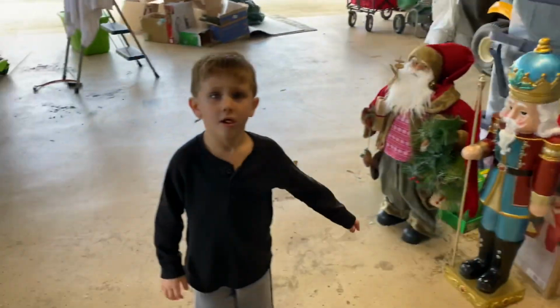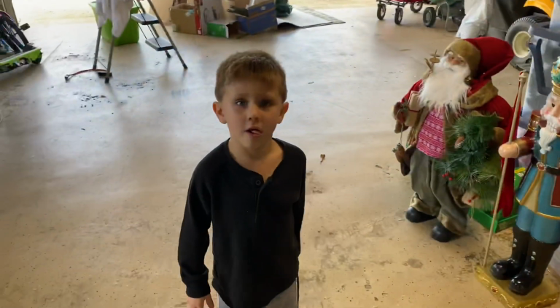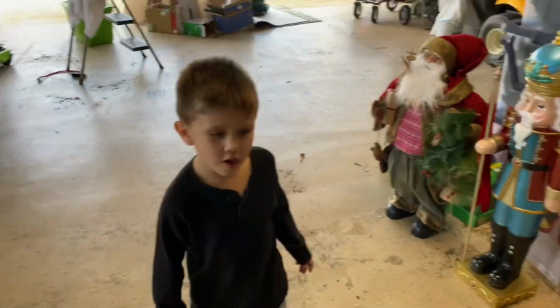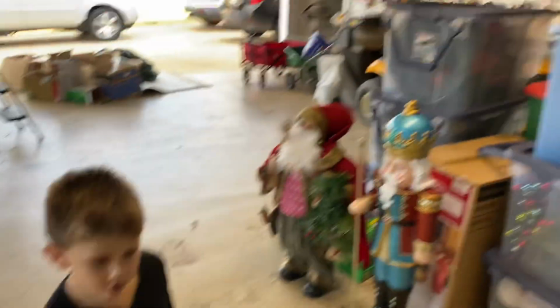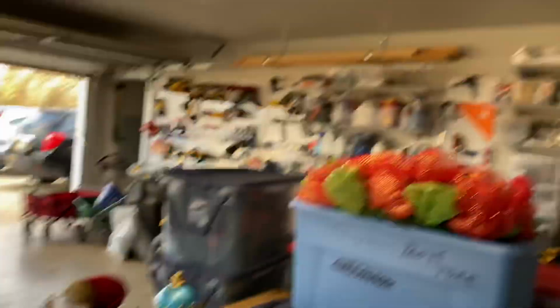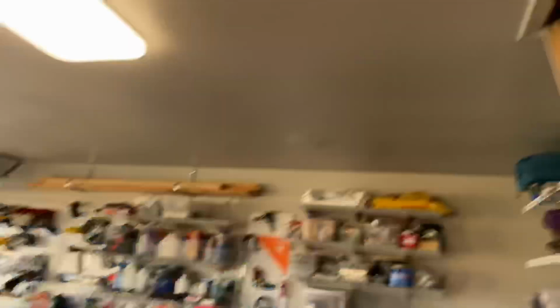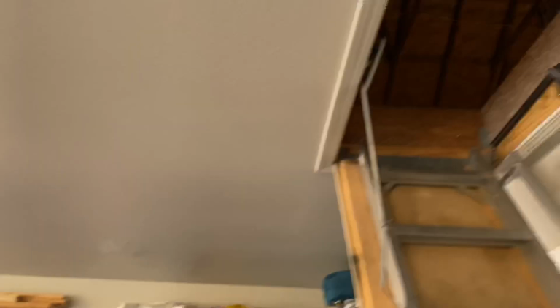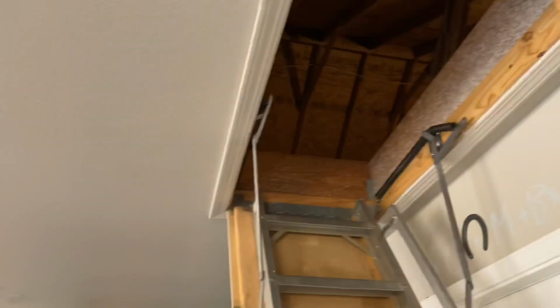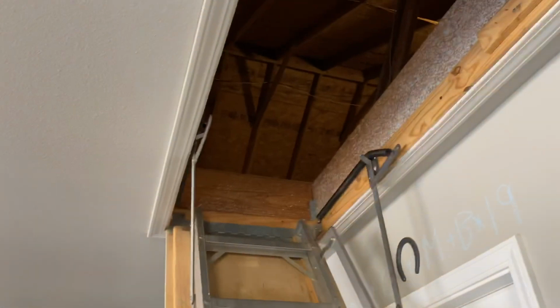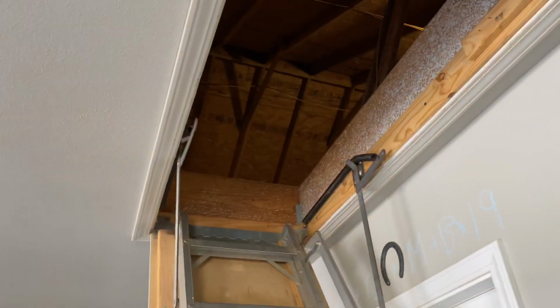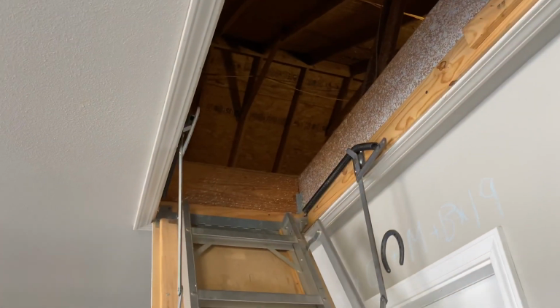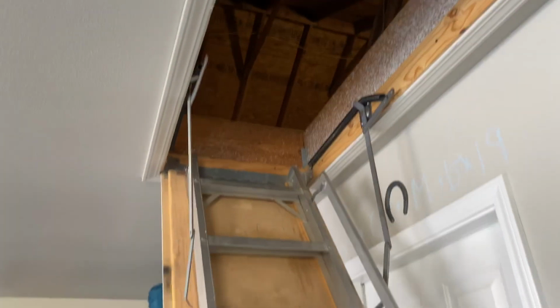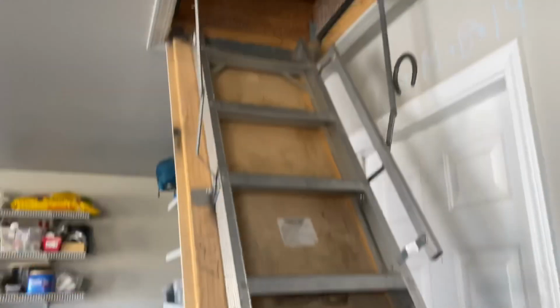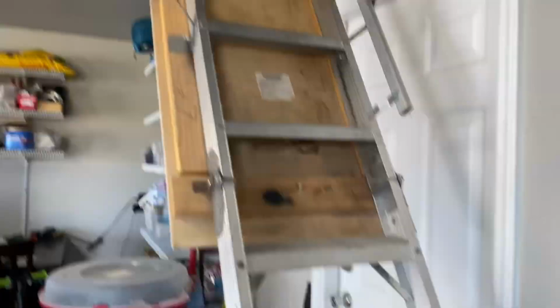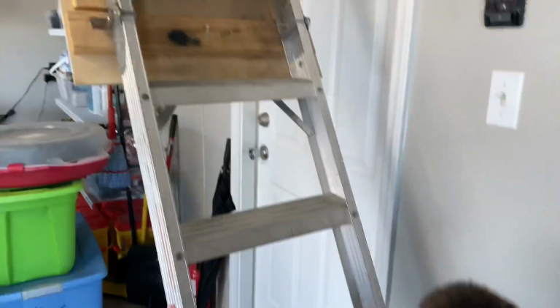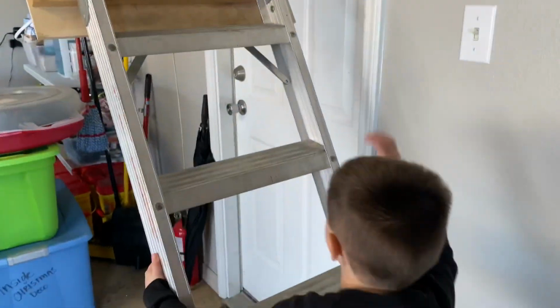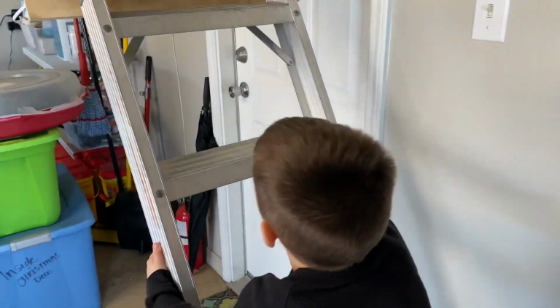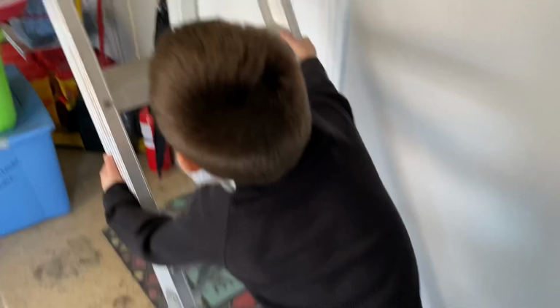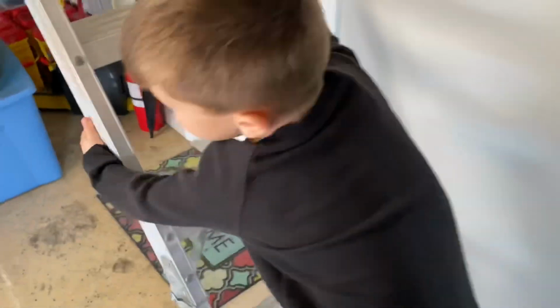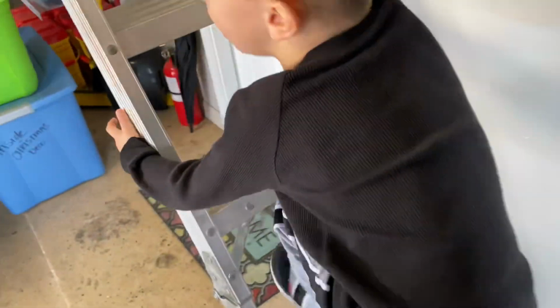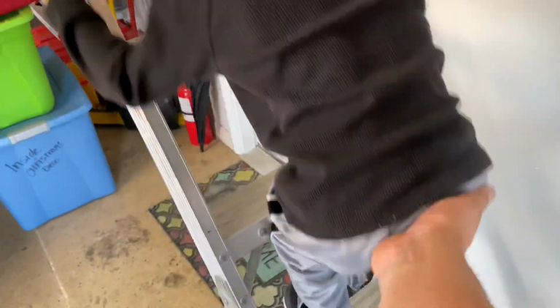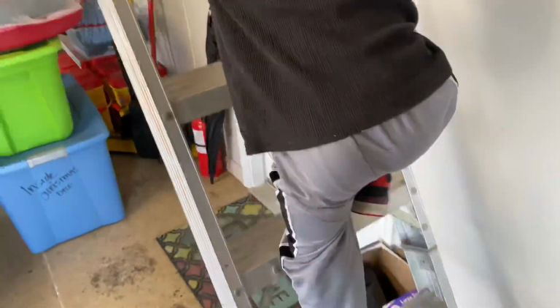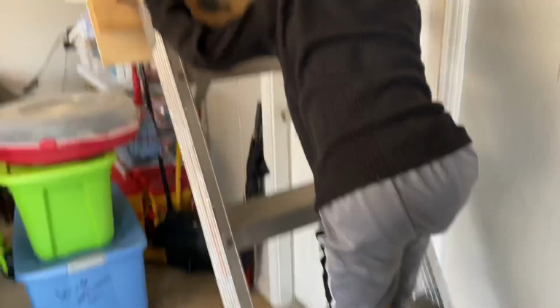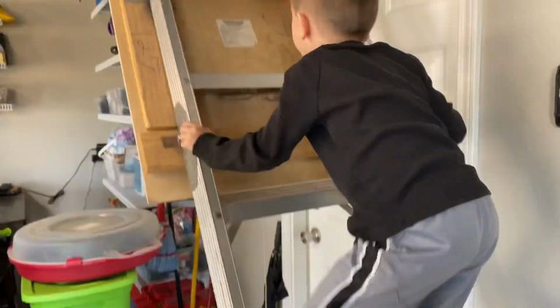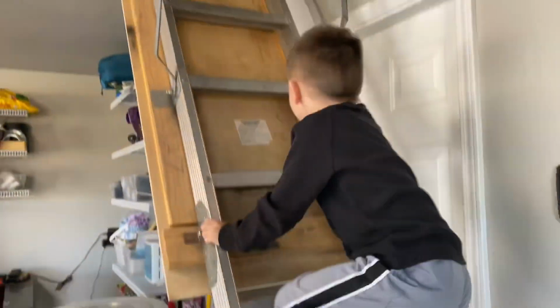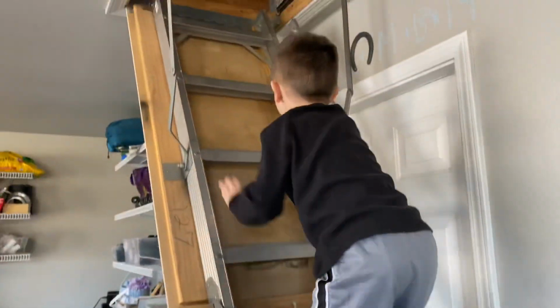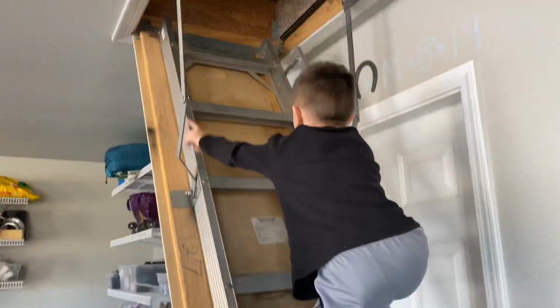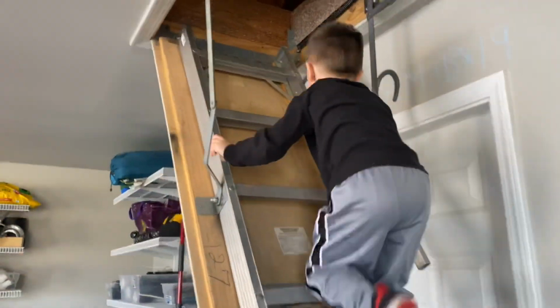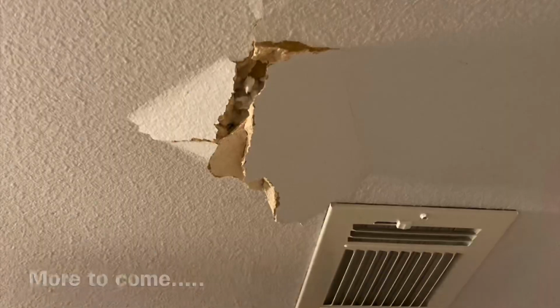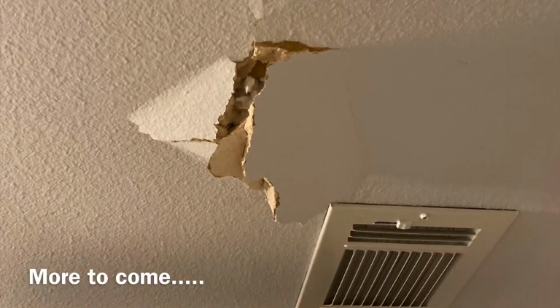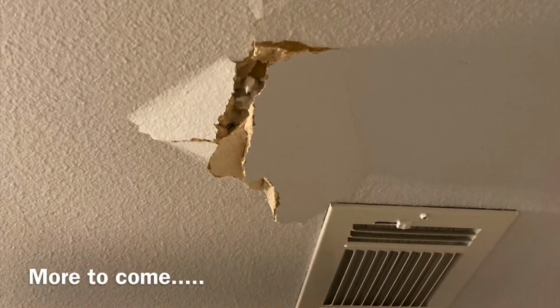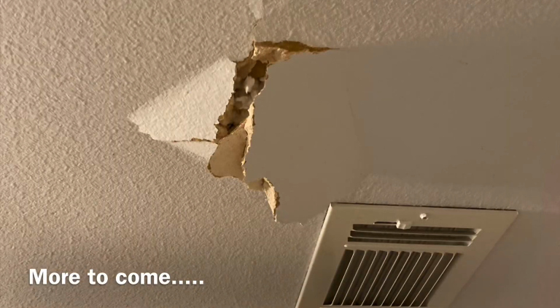All ready to go up in the attic. You going up? Yeah. Get up there.